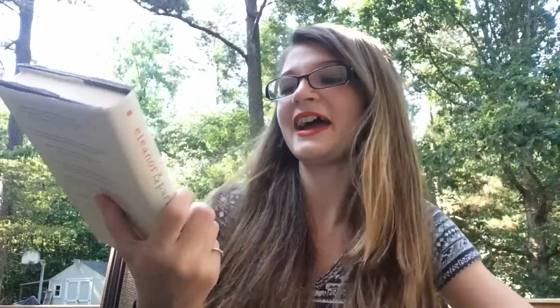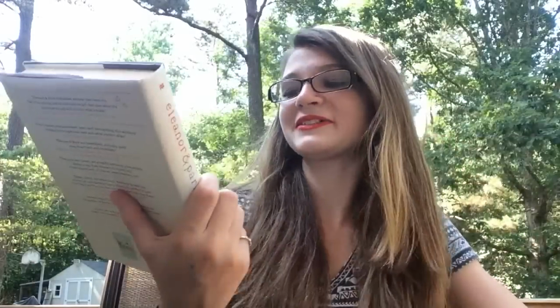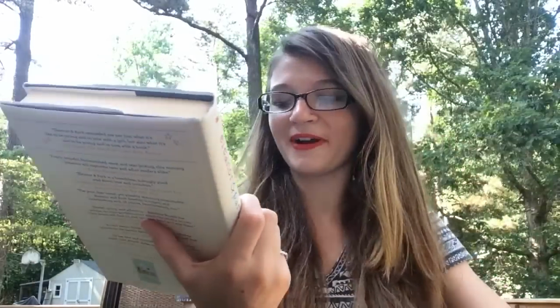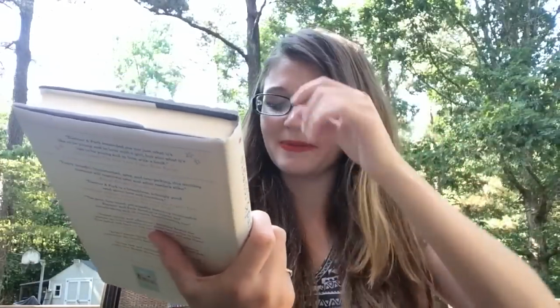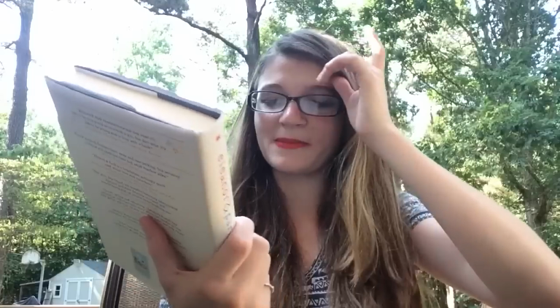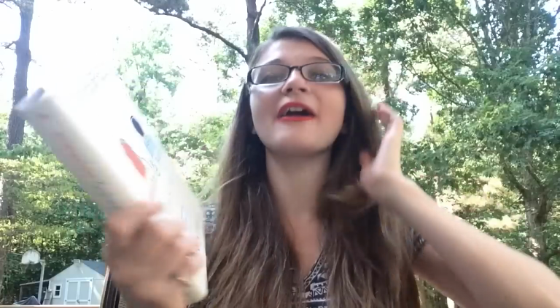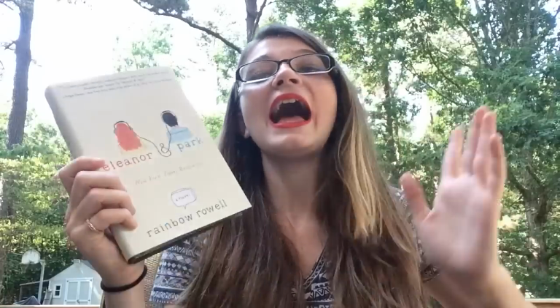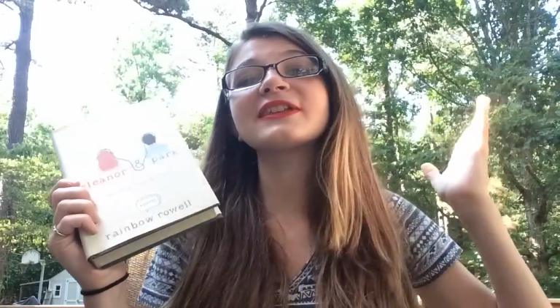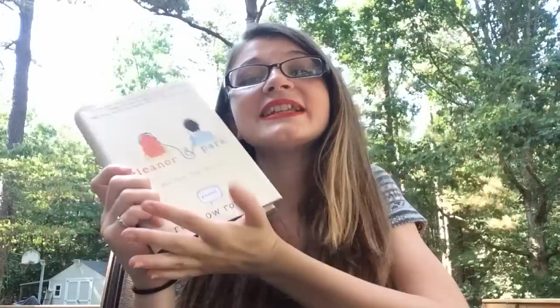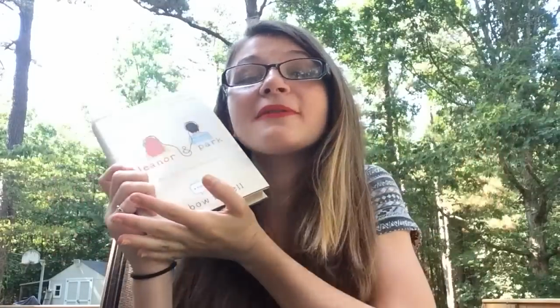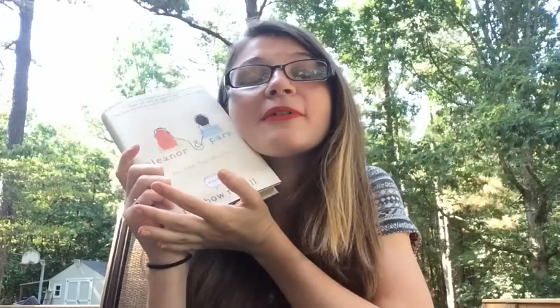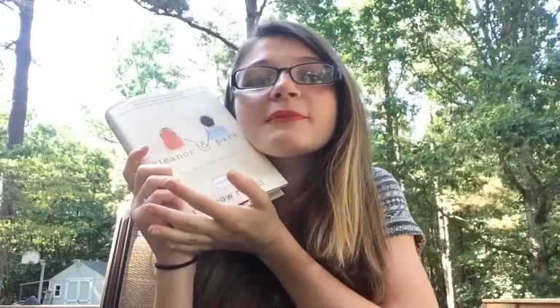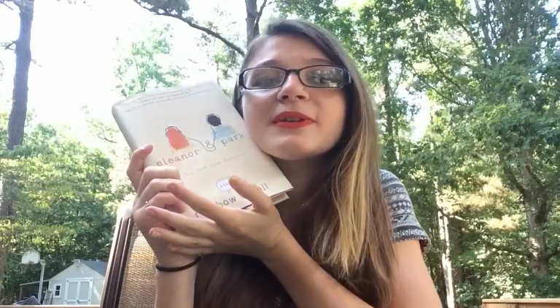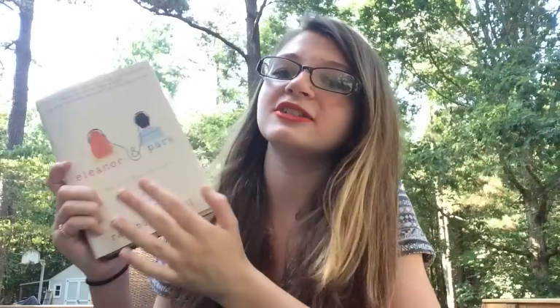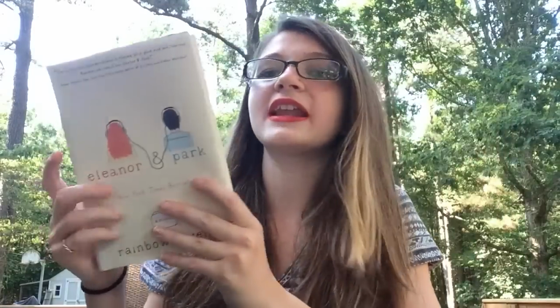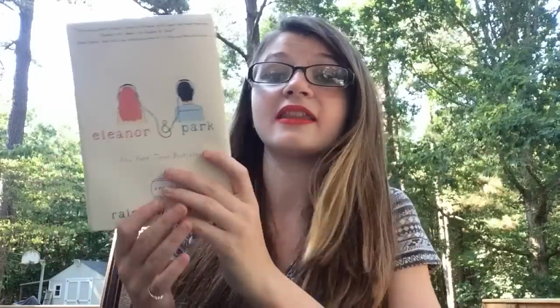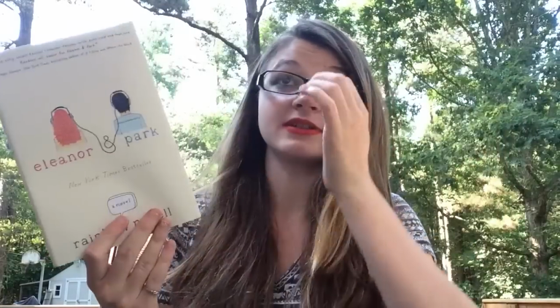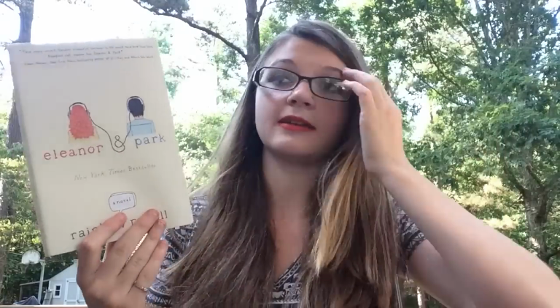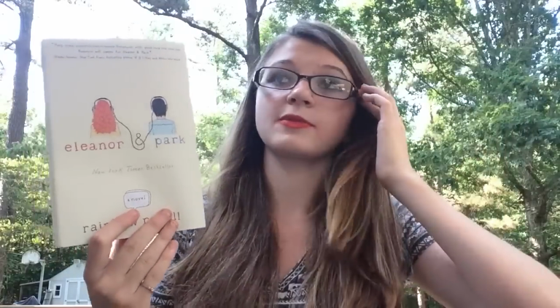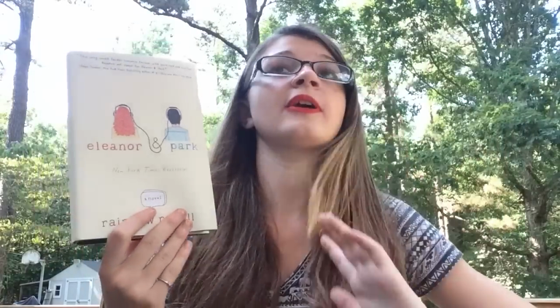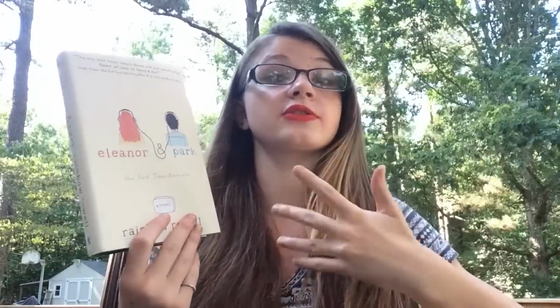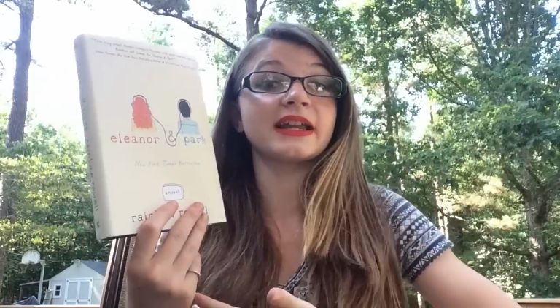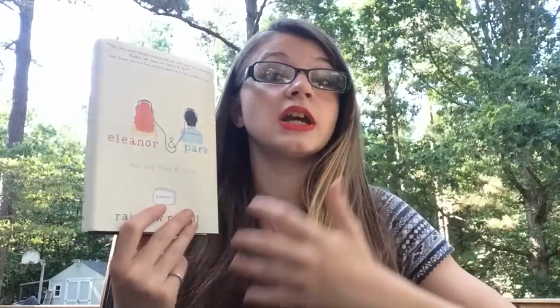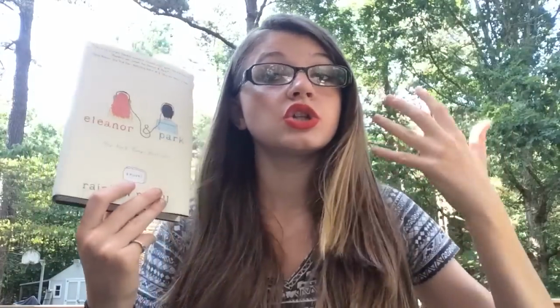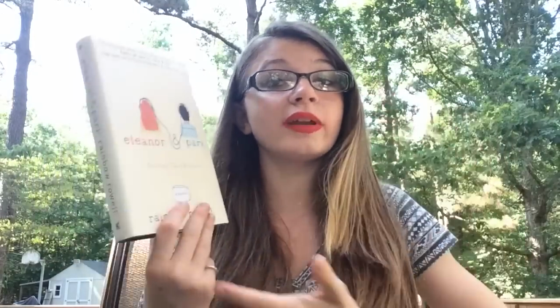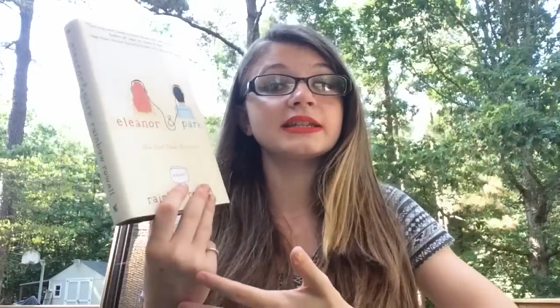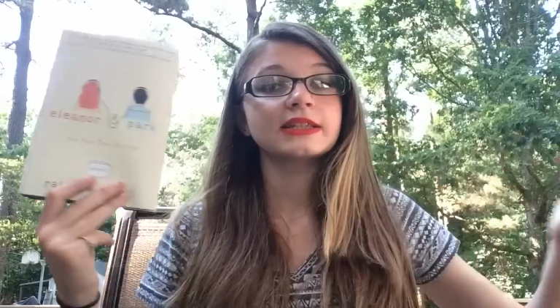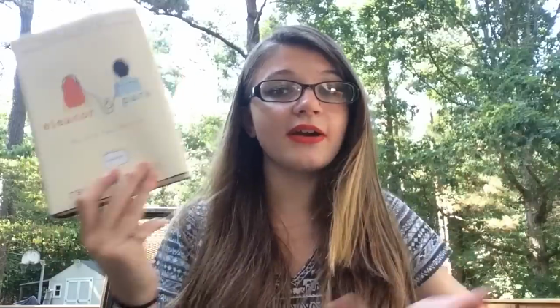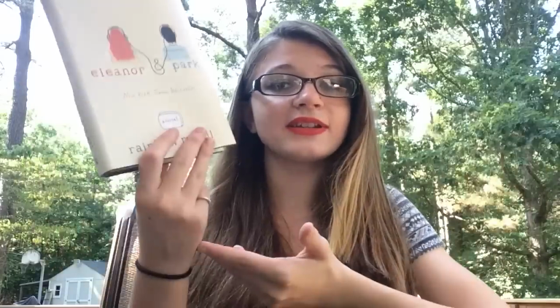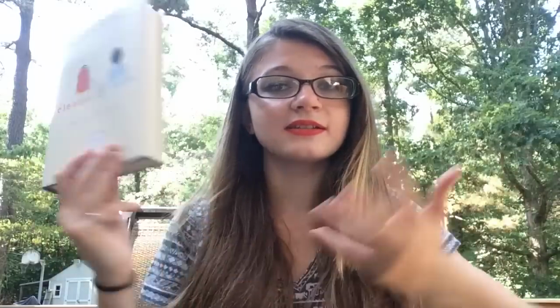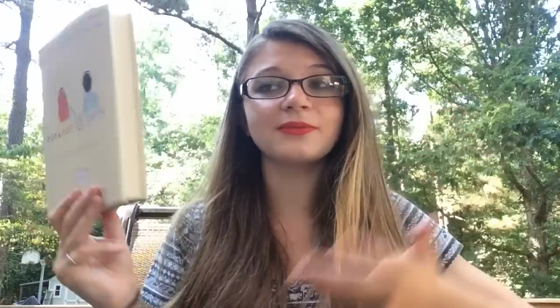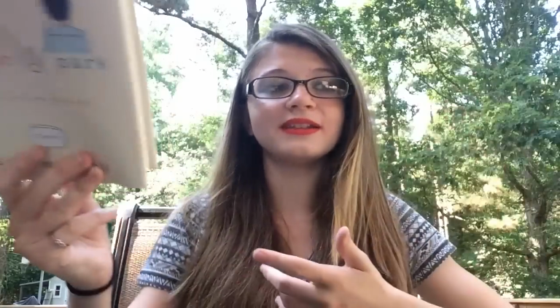Next I got Eleanor and Park by Rainbow Rowell. I read Fangirl by Rainbow Rowell and really, really enjoyed it. This one is most people's favorite, so I'm excited to read it now that I own it.